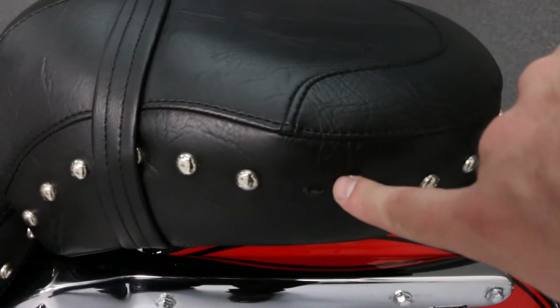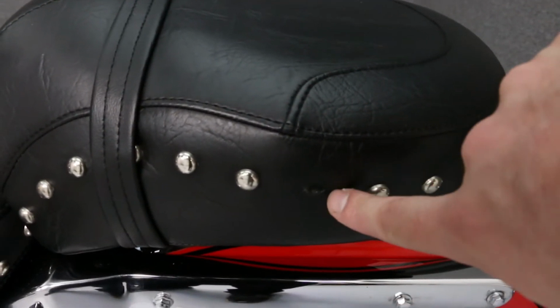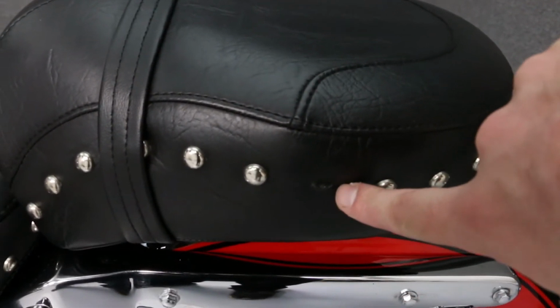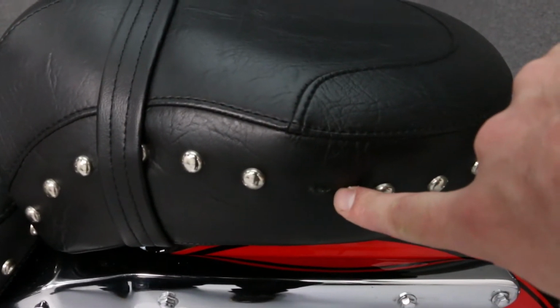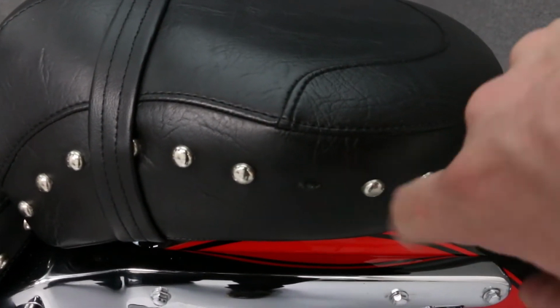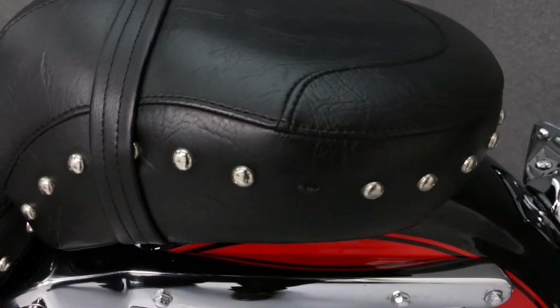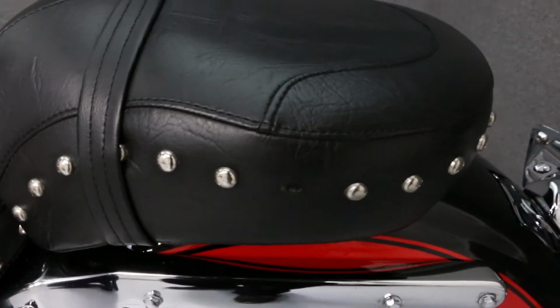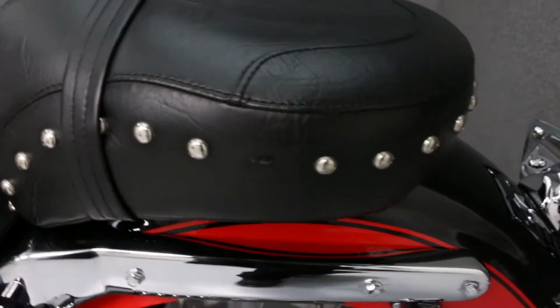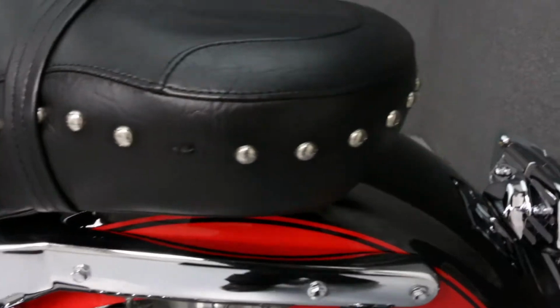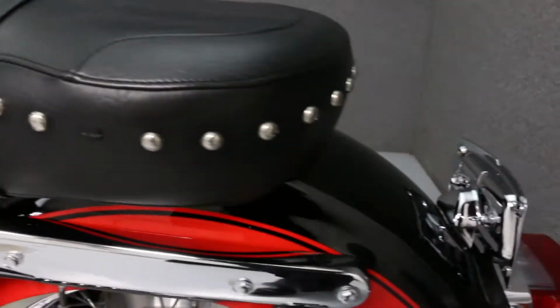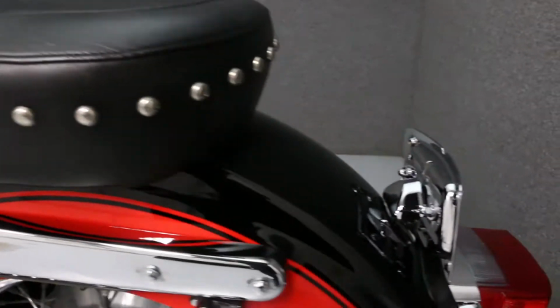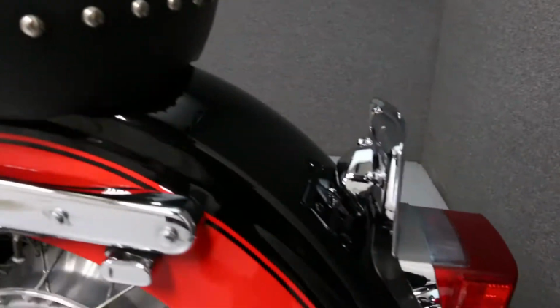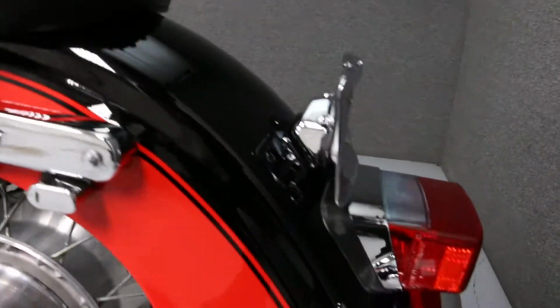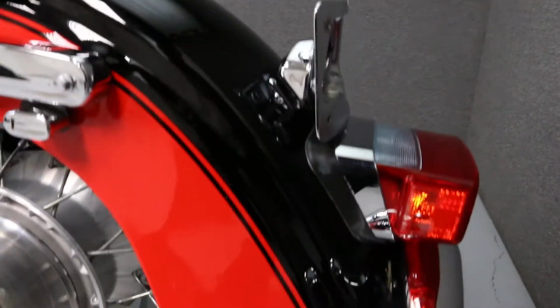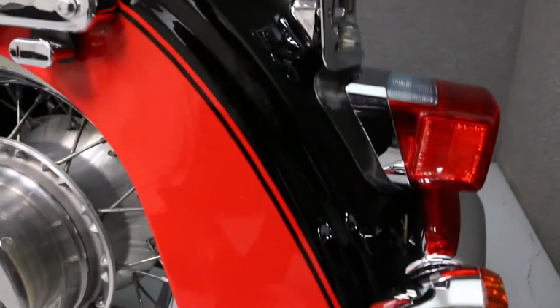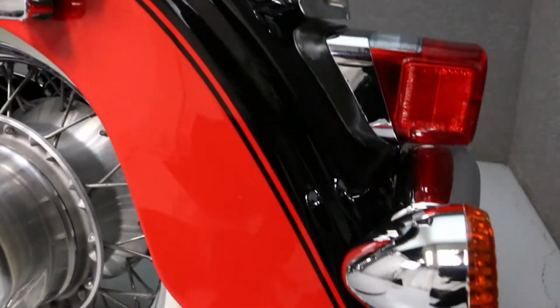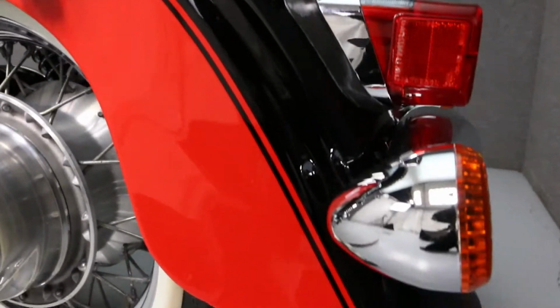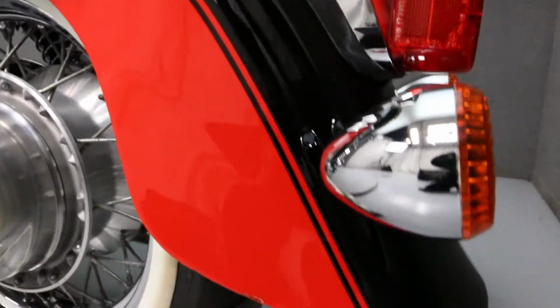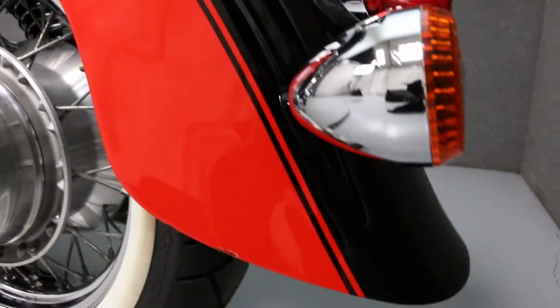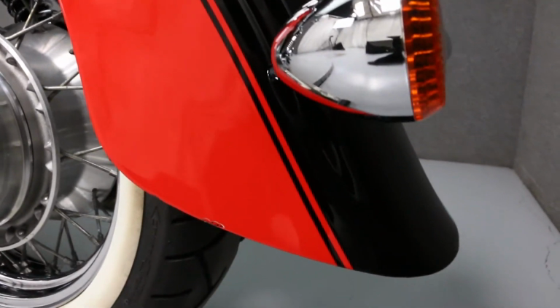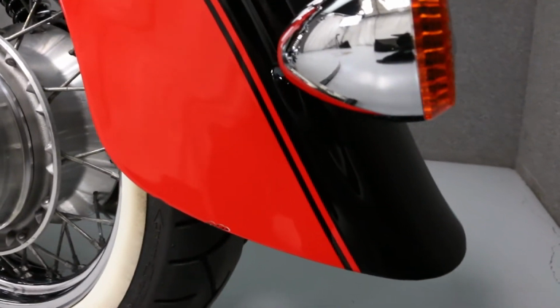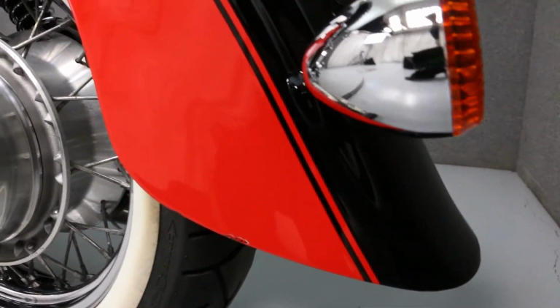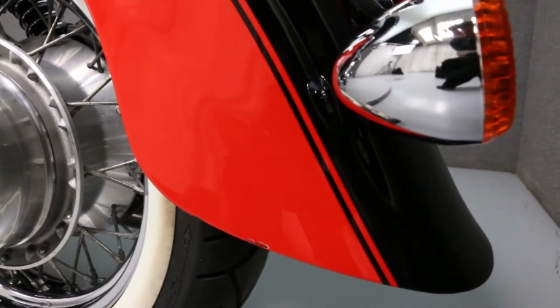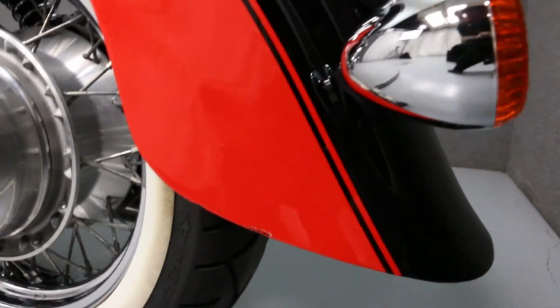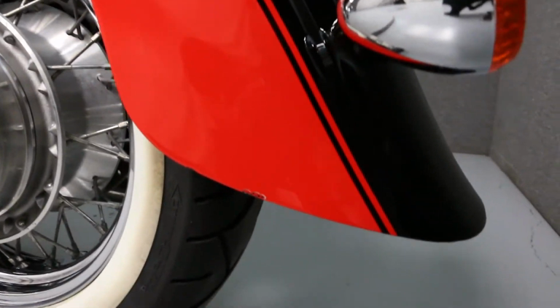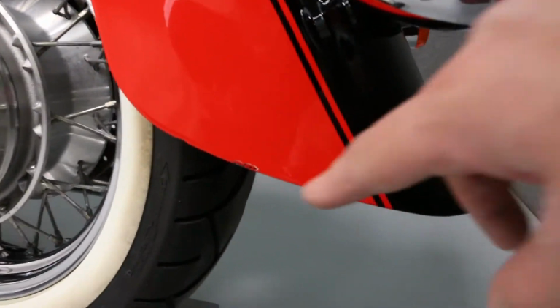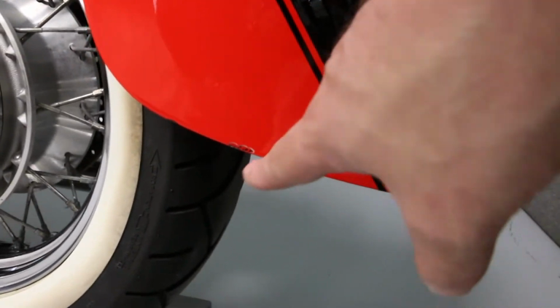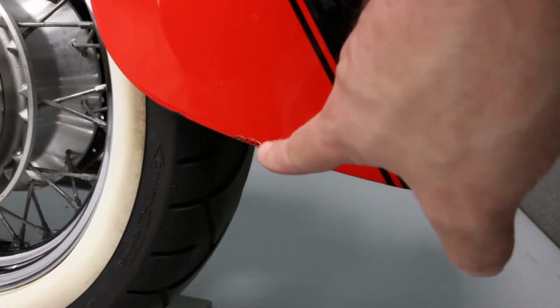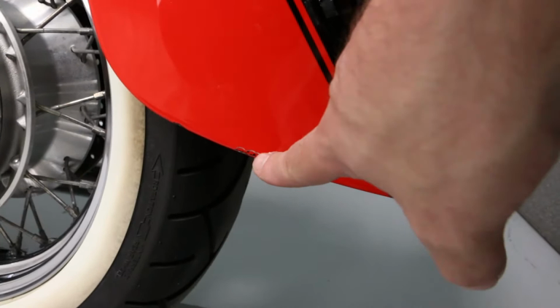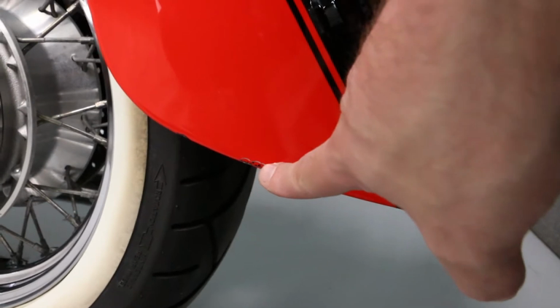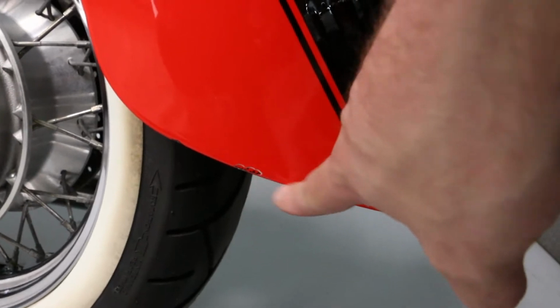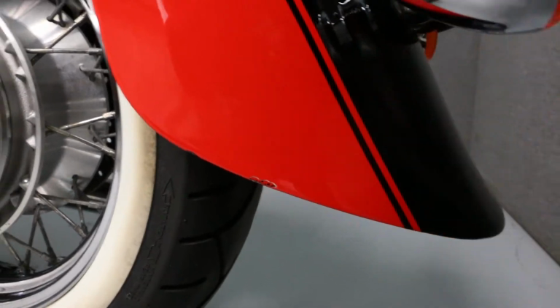There is a missing button on the passenger seat on the left side. There's a small chip here on the left side of the rear fender.